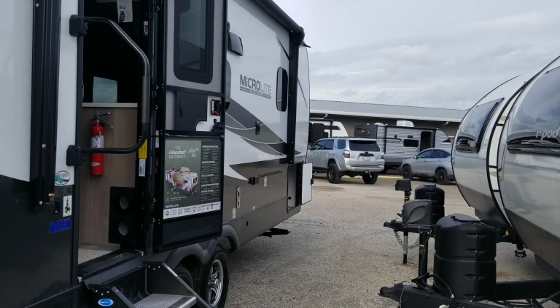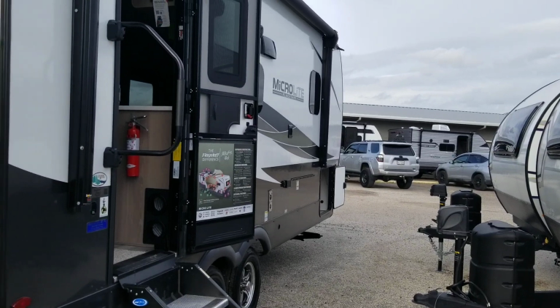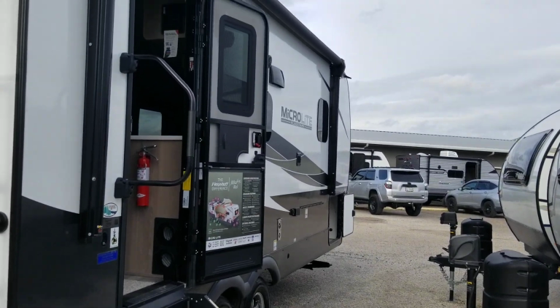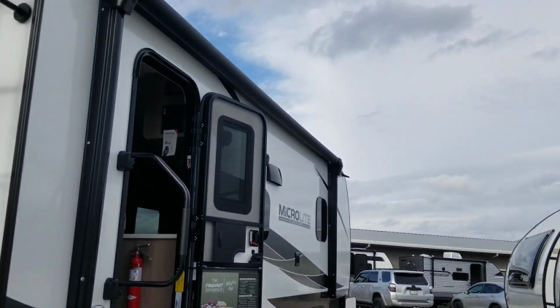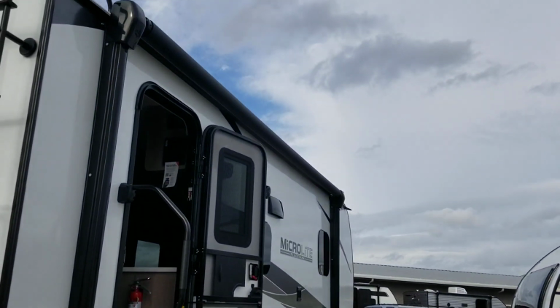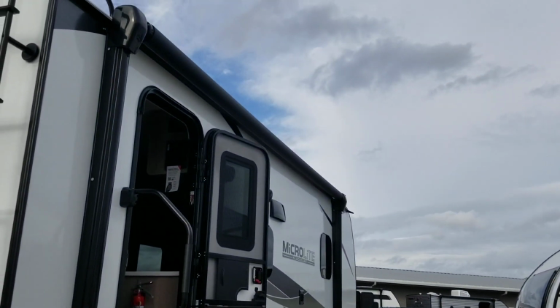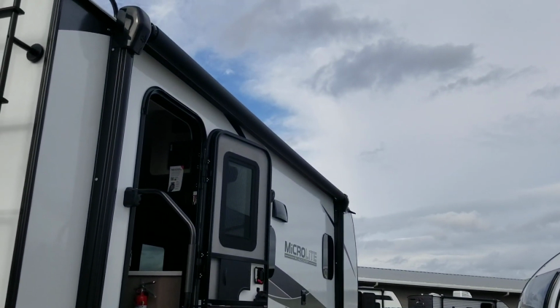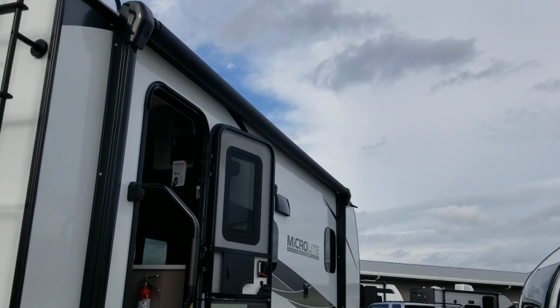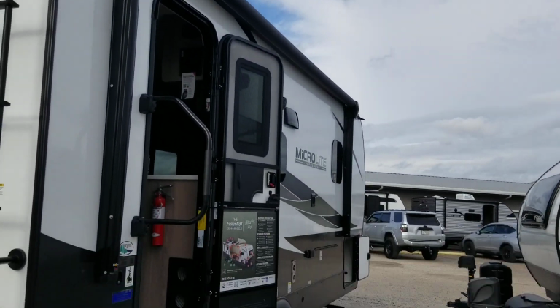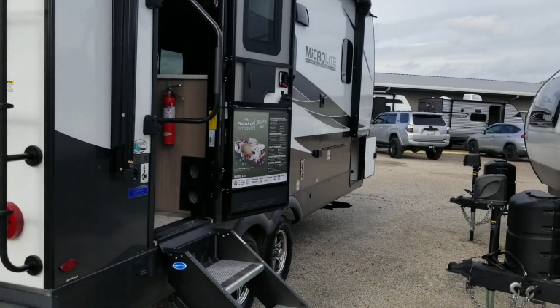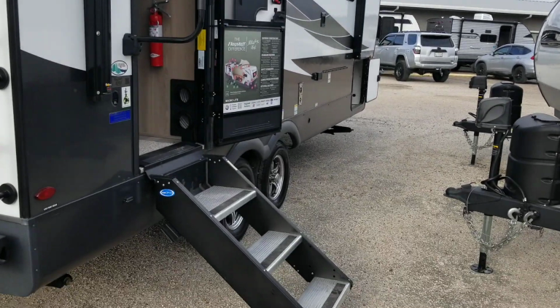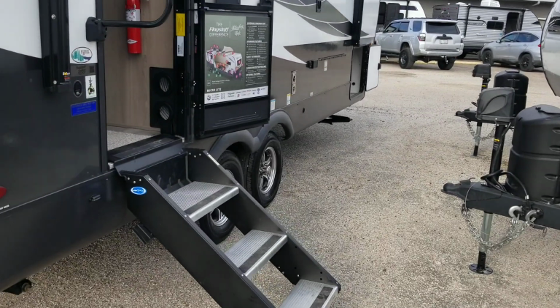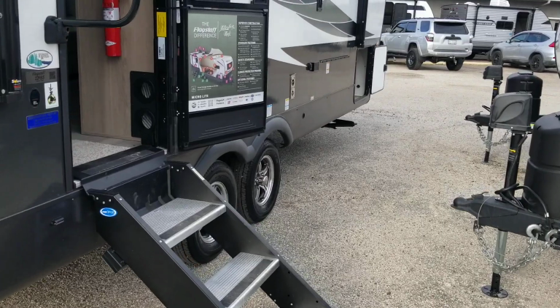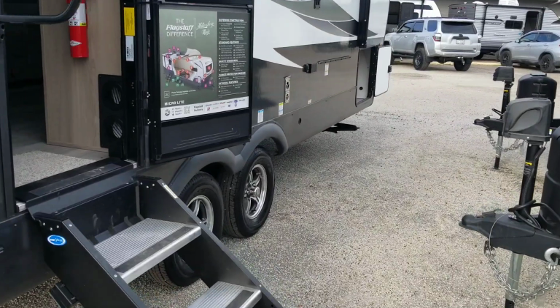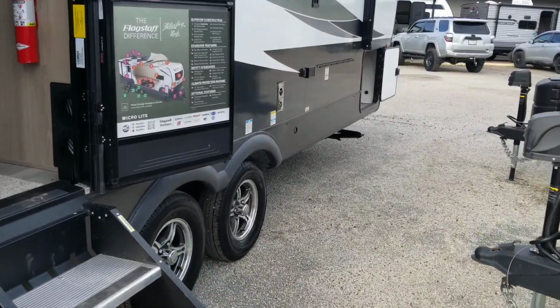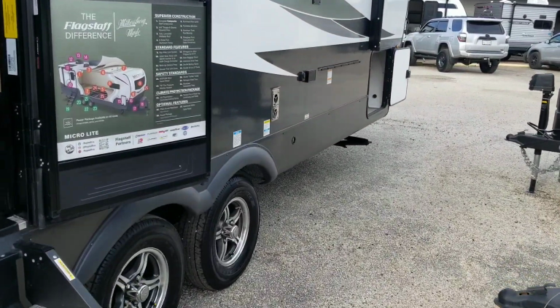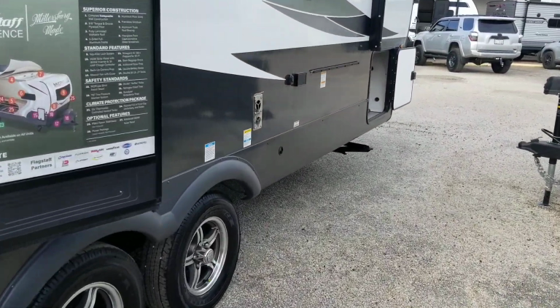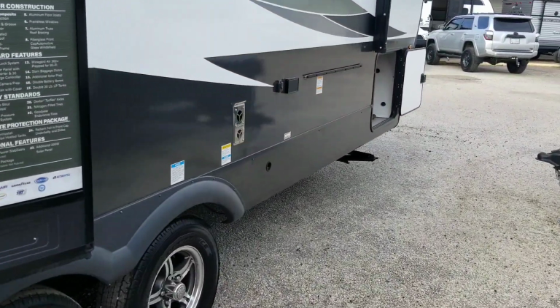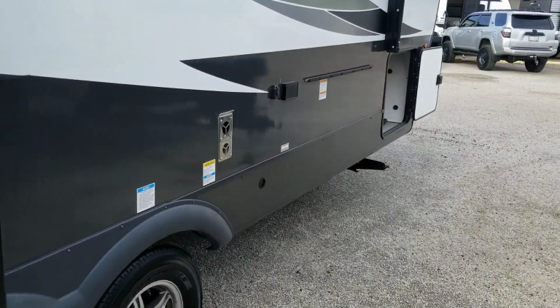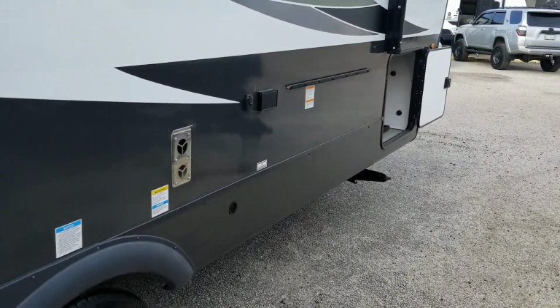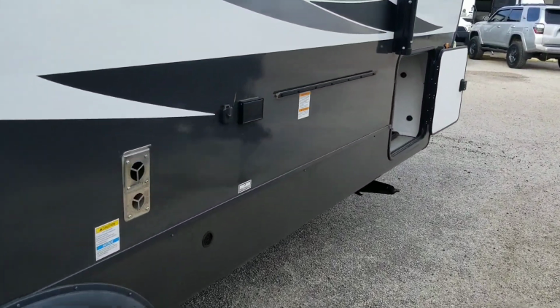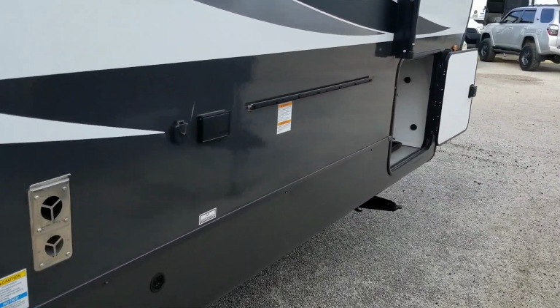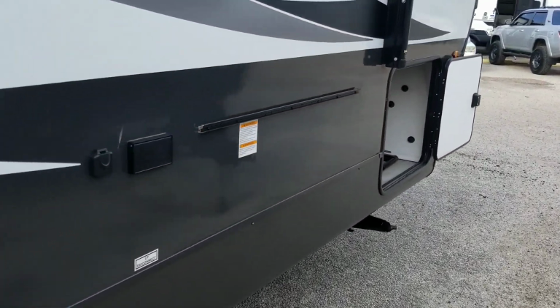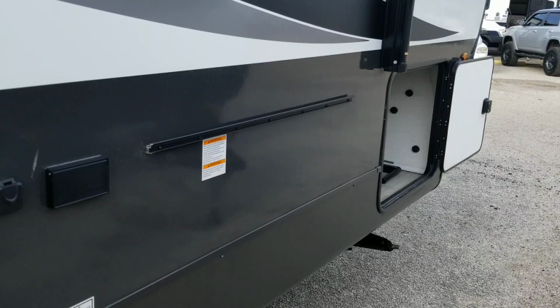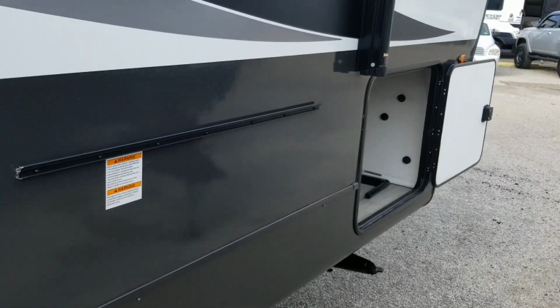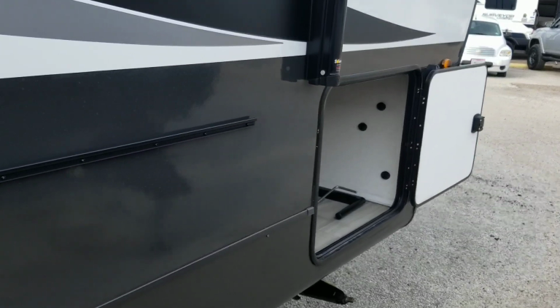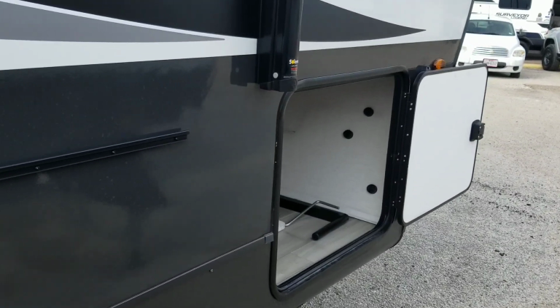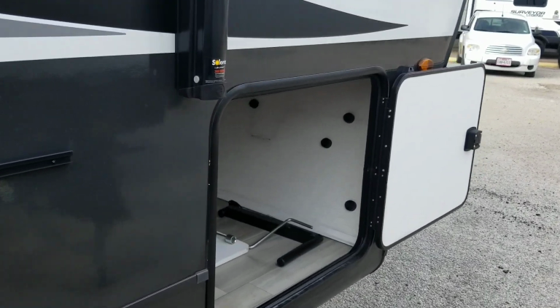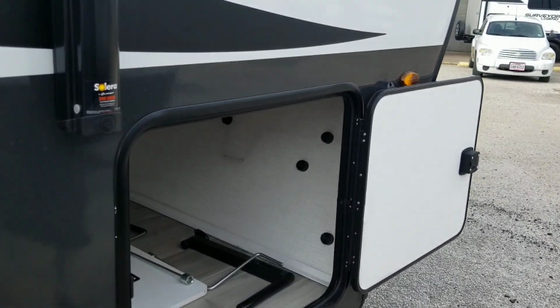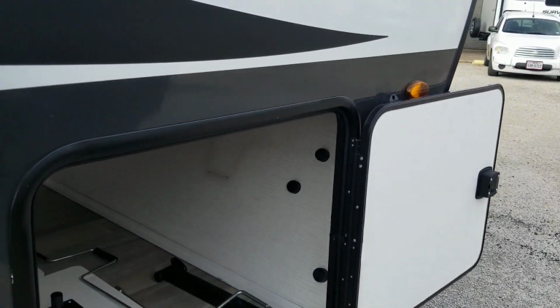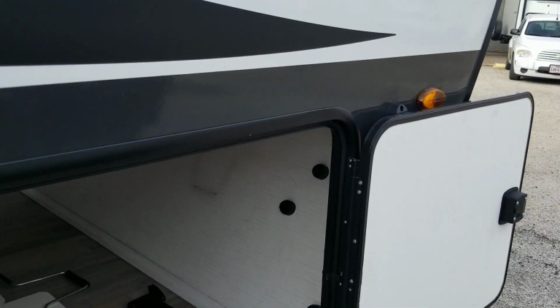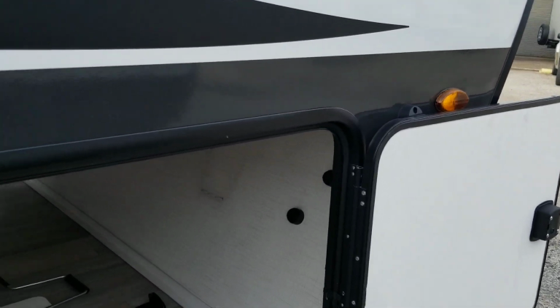It has a 14-foot patio awning and an attachment for the outside grill. Here's your pass-through on this side.